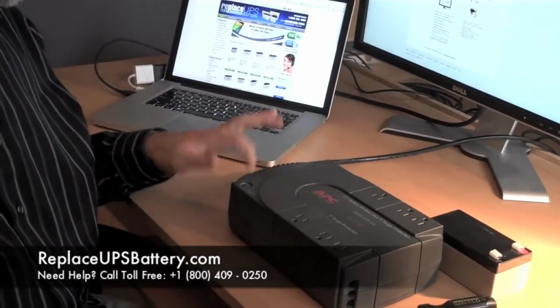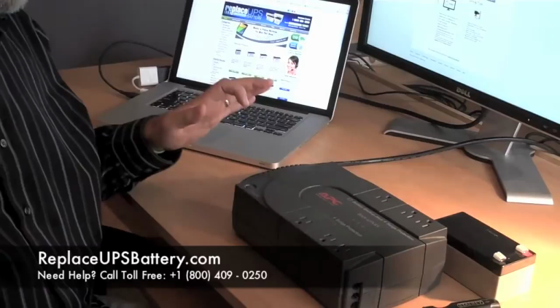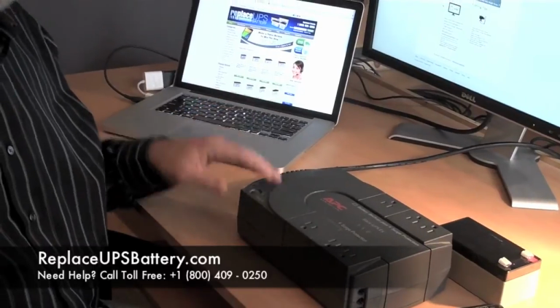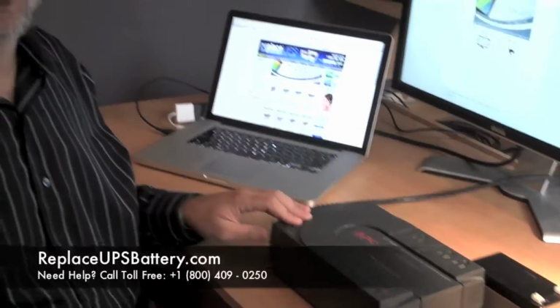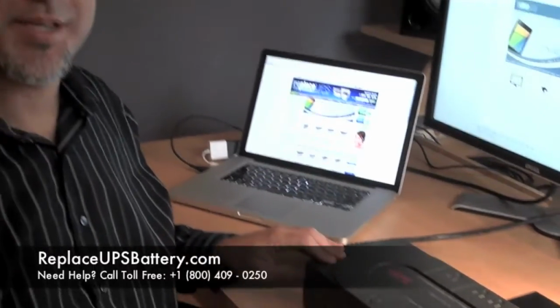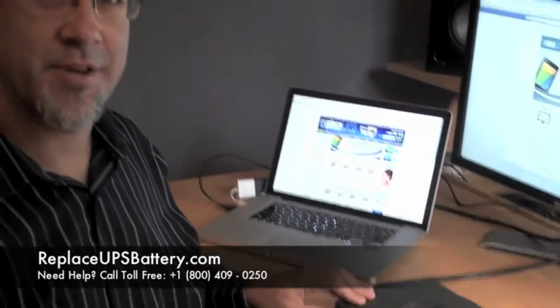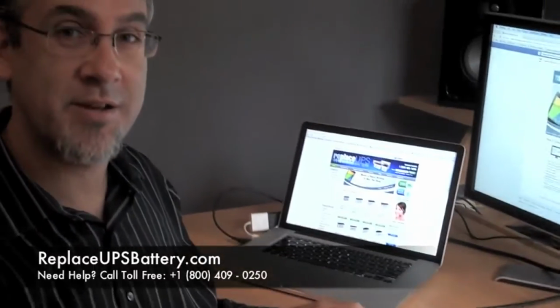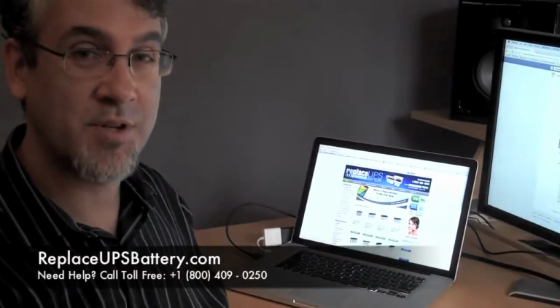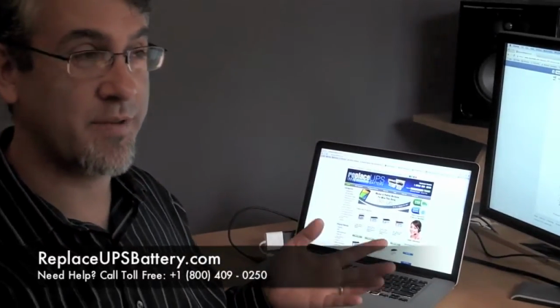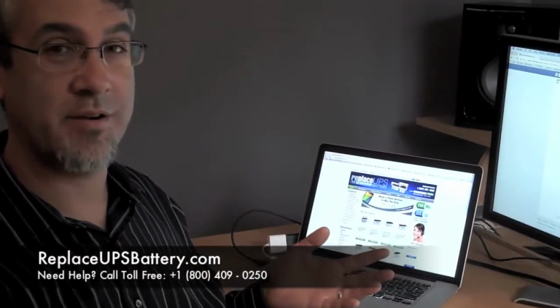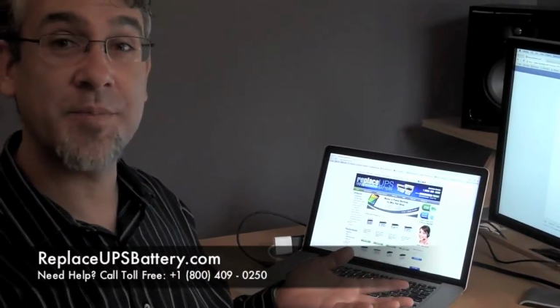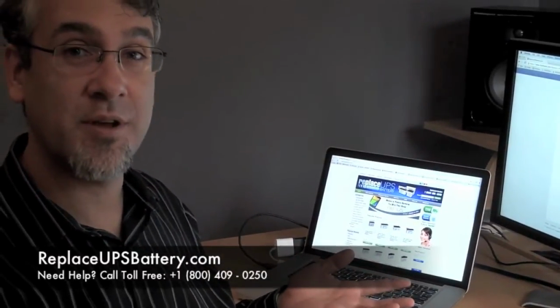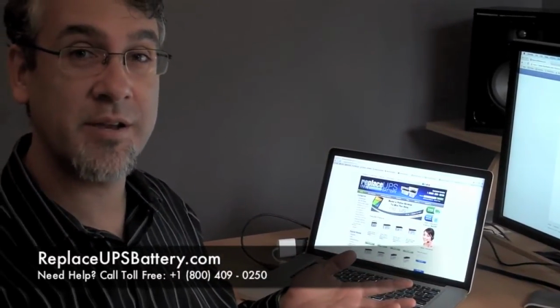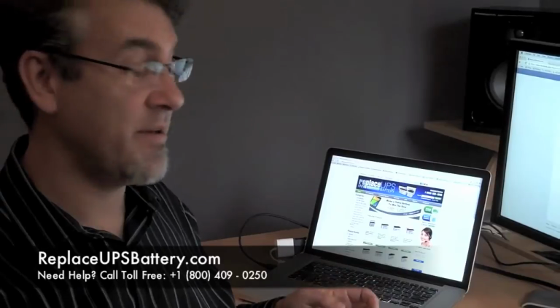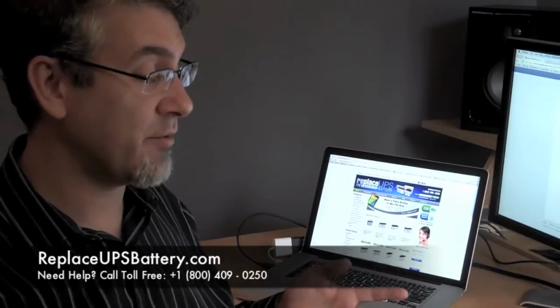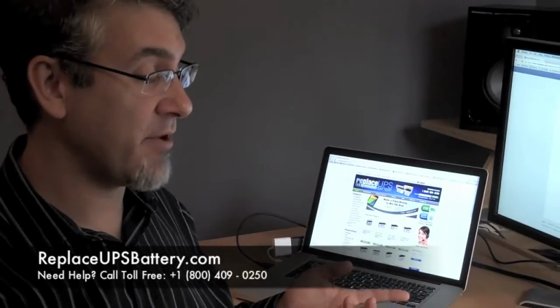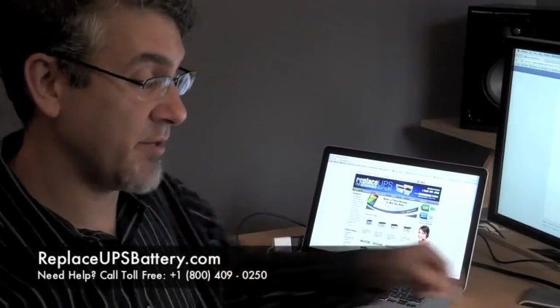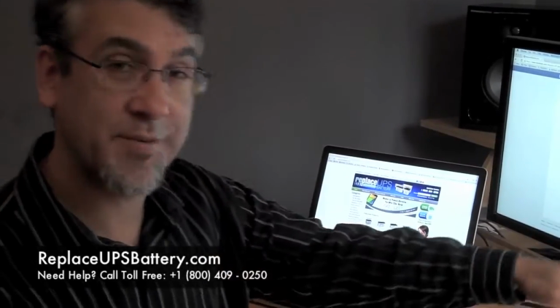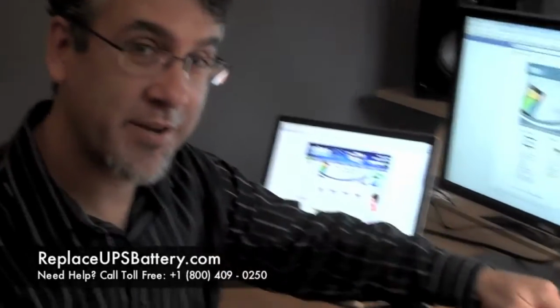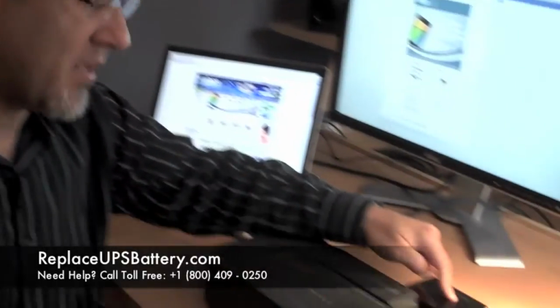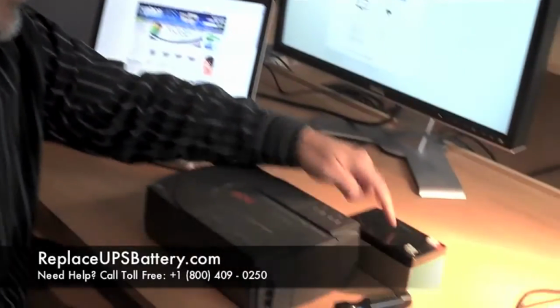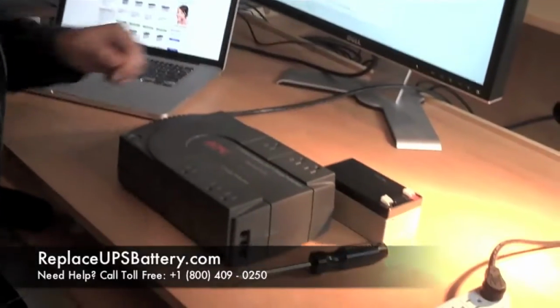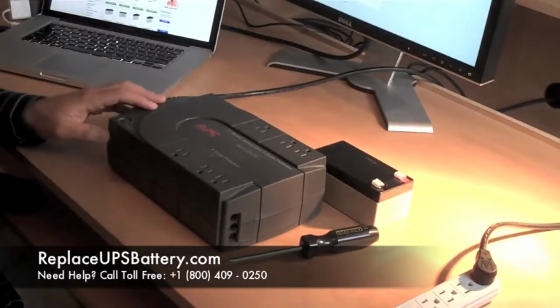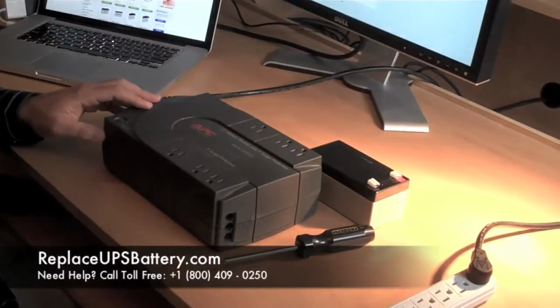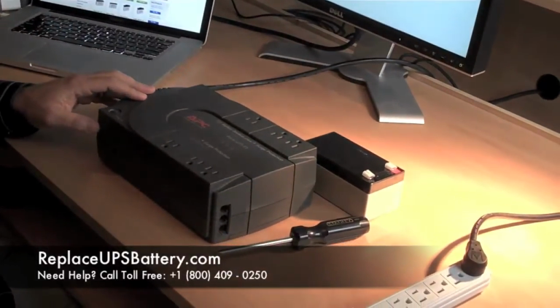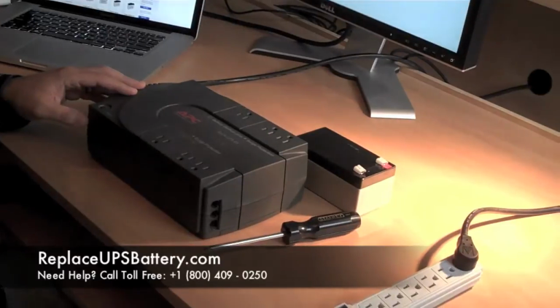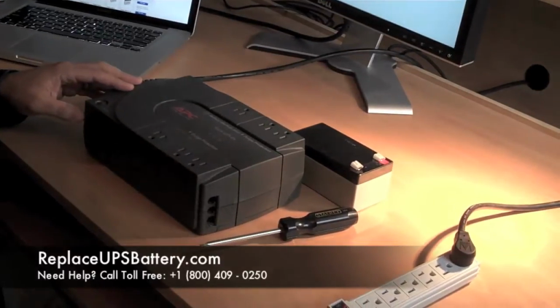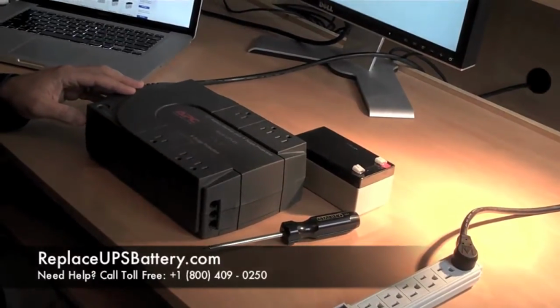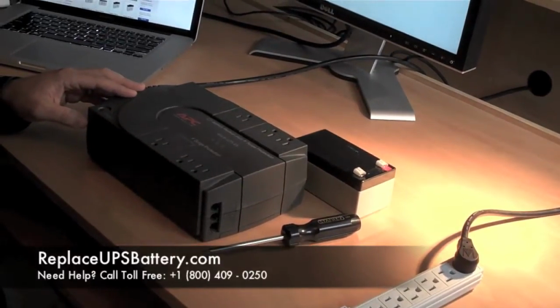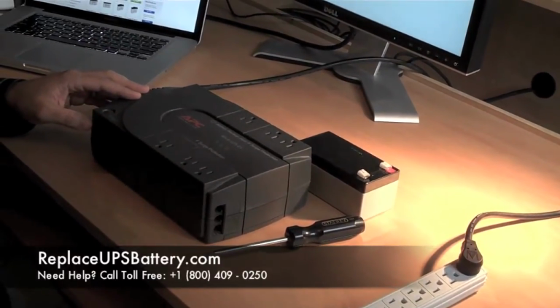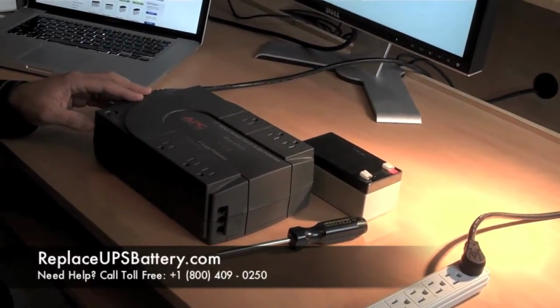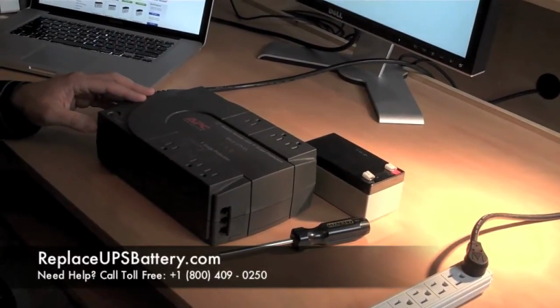So I went to replaceupsbattery.com, talked to one of their helpful people online, figured out which battery I needed, which was this one right here, and I'm going to change it for you right now. We'll see if that saves my $7 UPS.